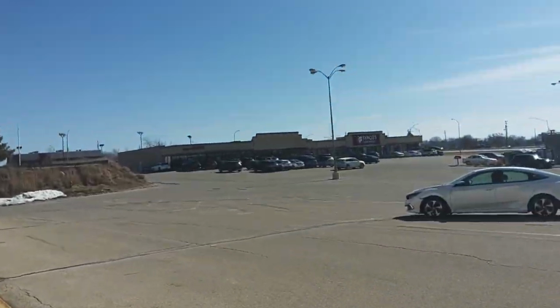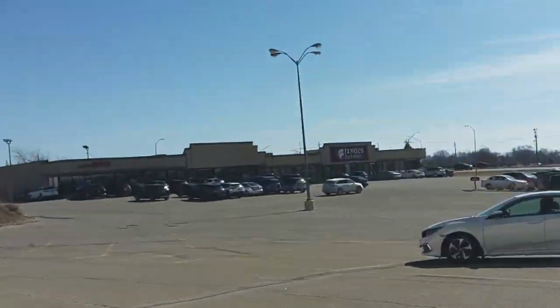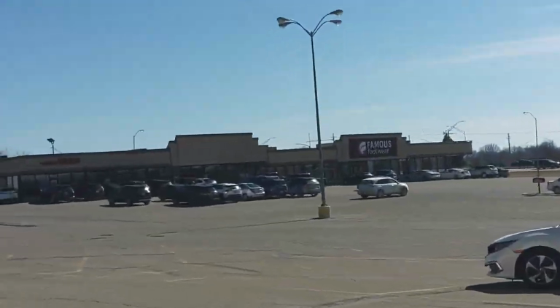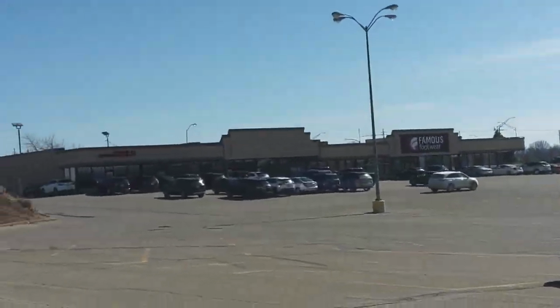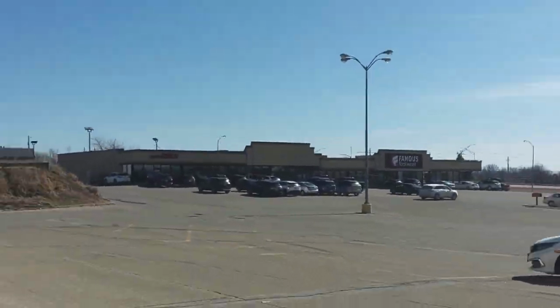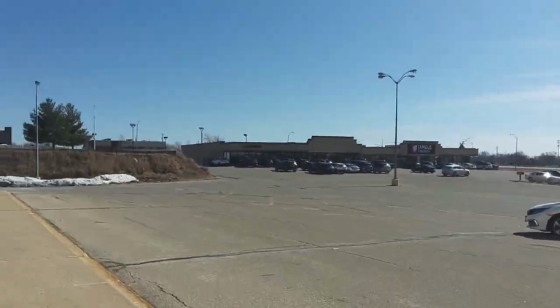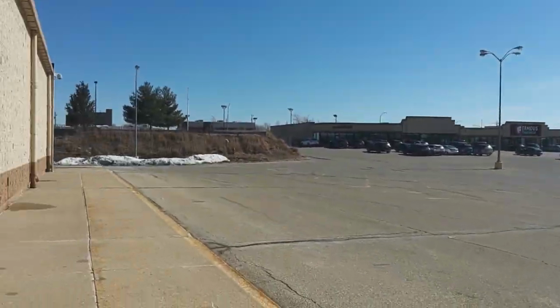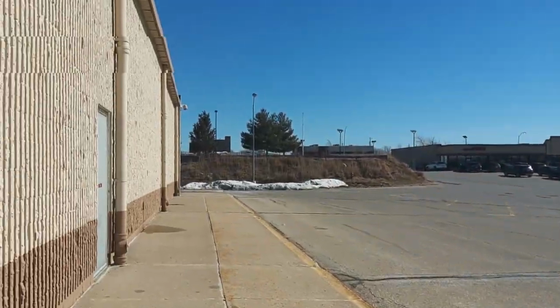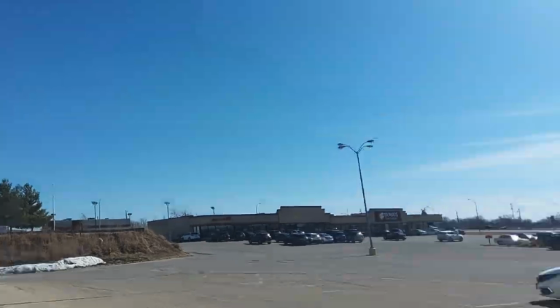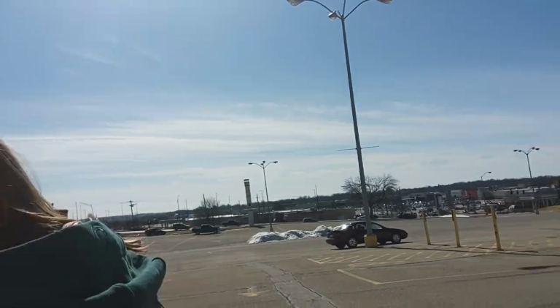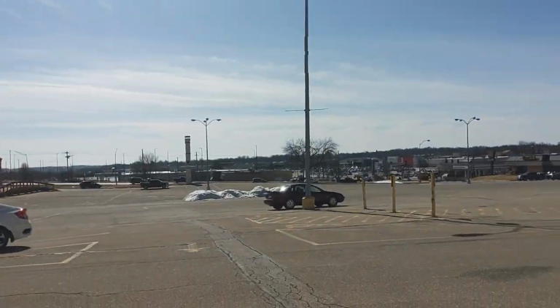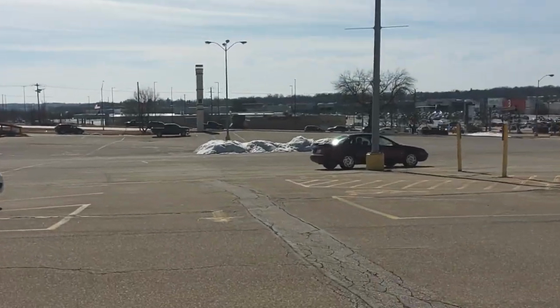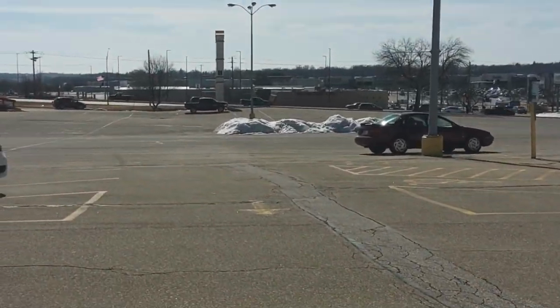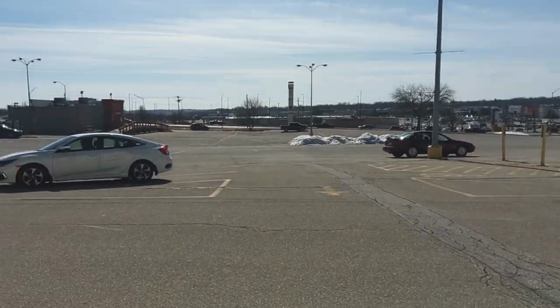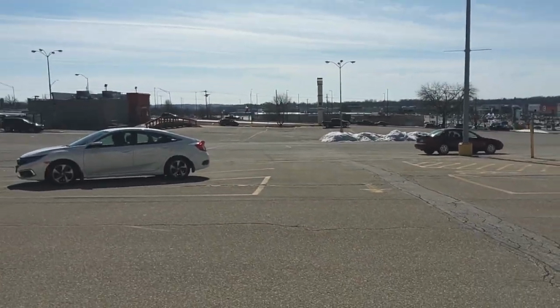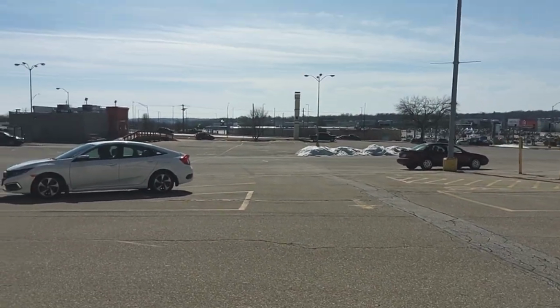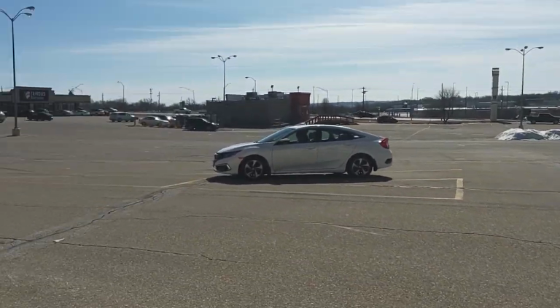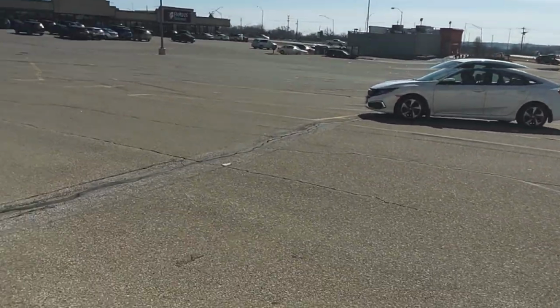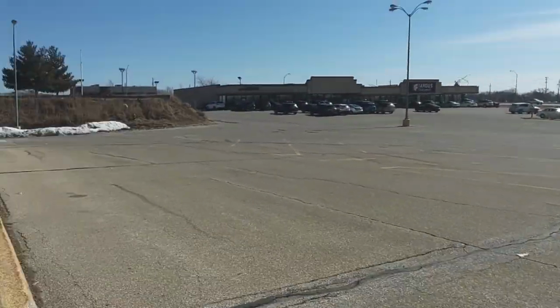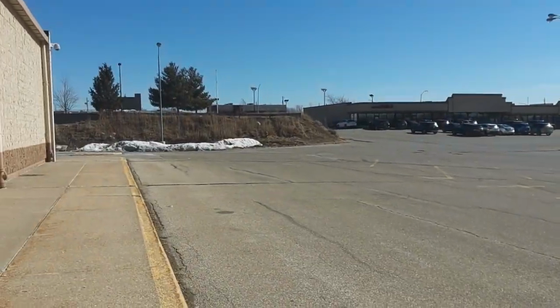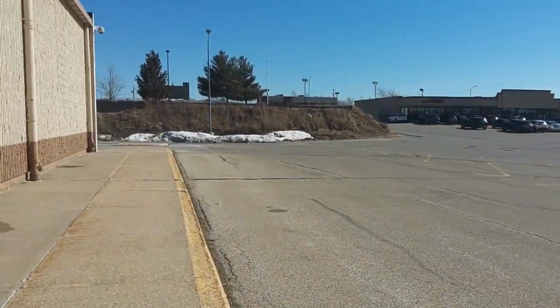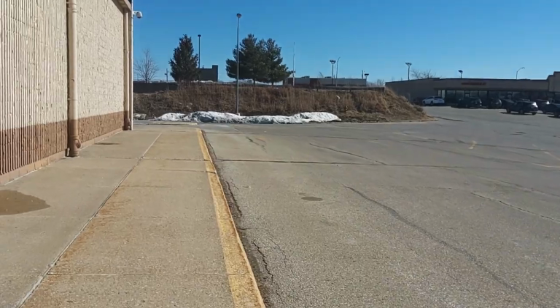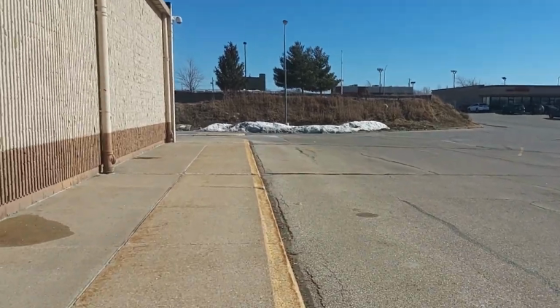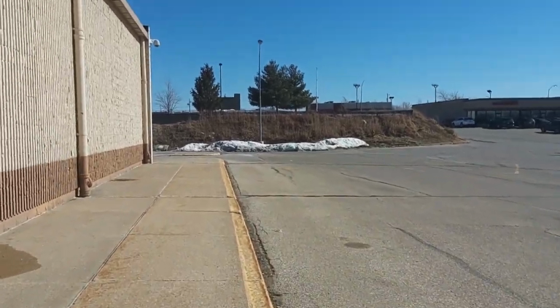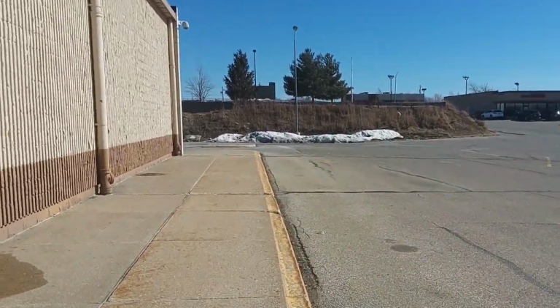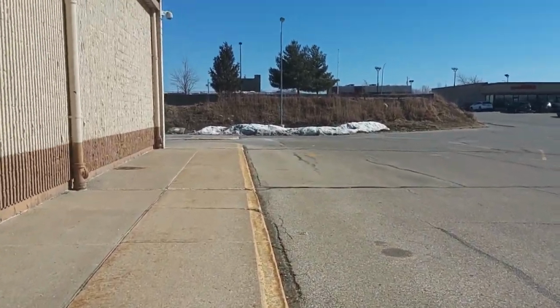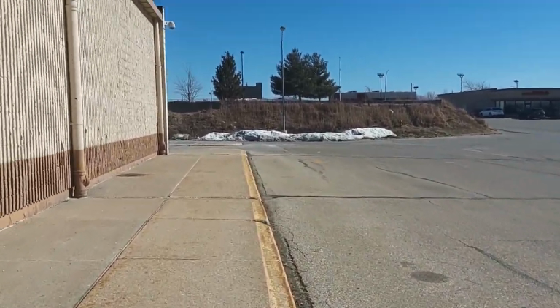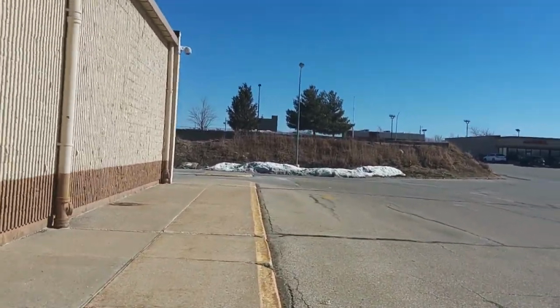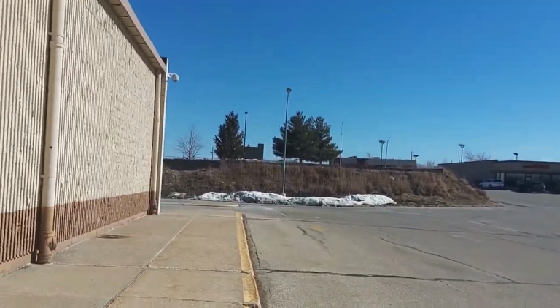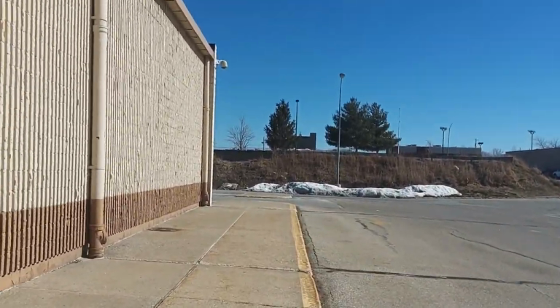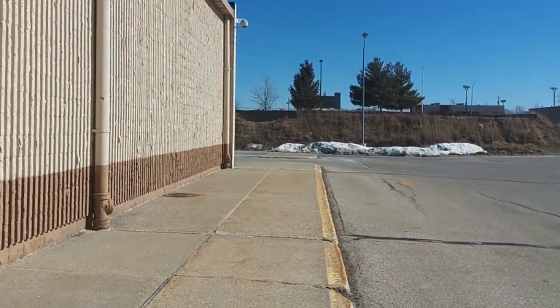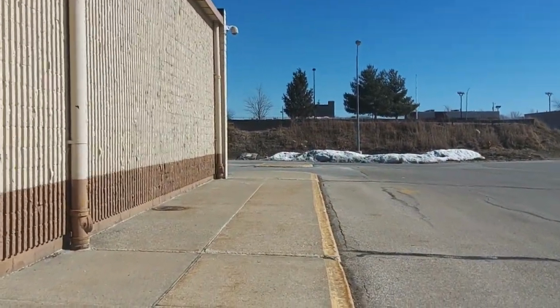I don't remember what was right there, but whatever's there, that's closed. And the Sears that was down there that I filmed months ago — a long time ago — it's now boarded up, so people have clearly been breaking in there.